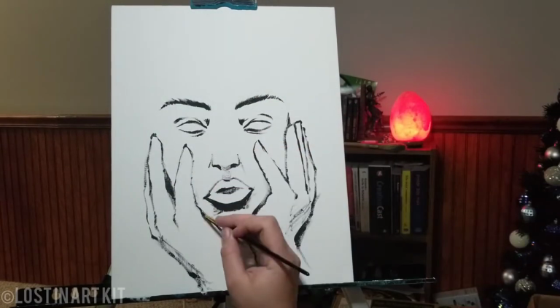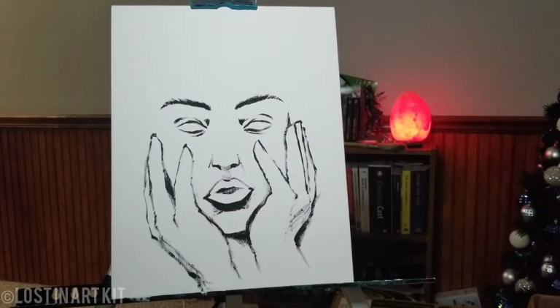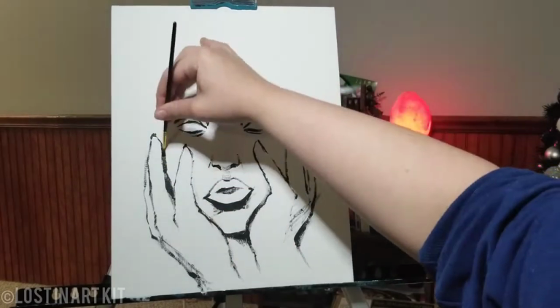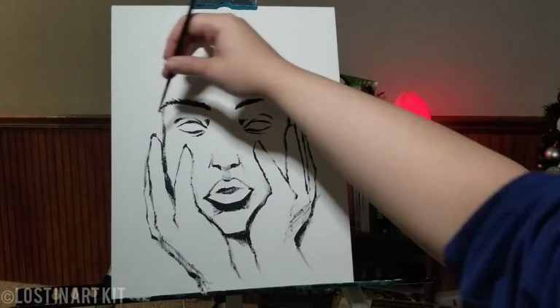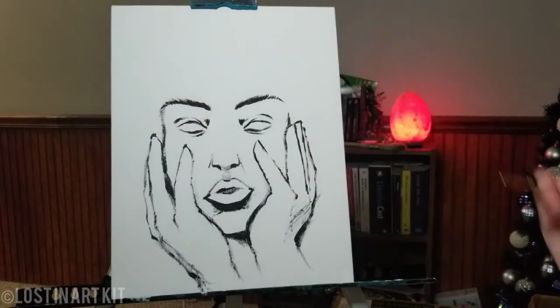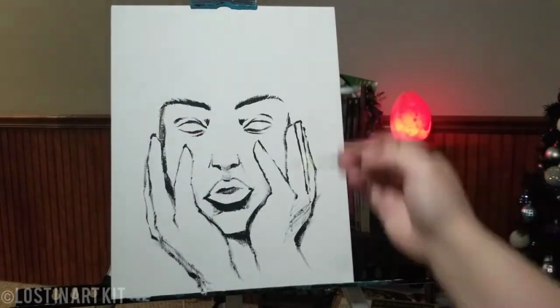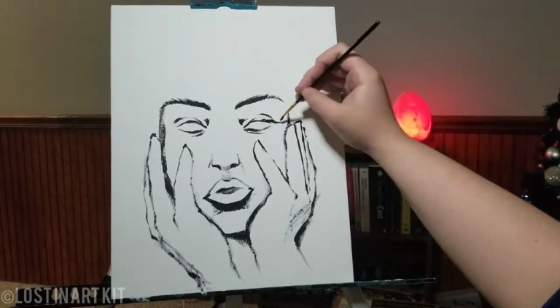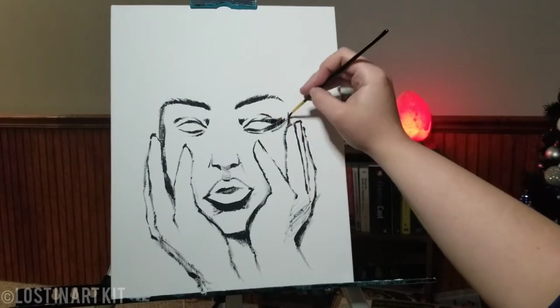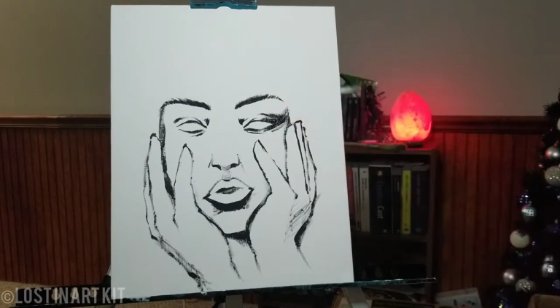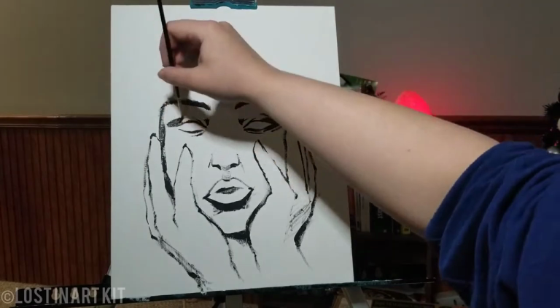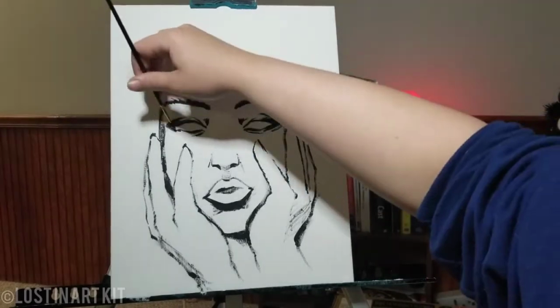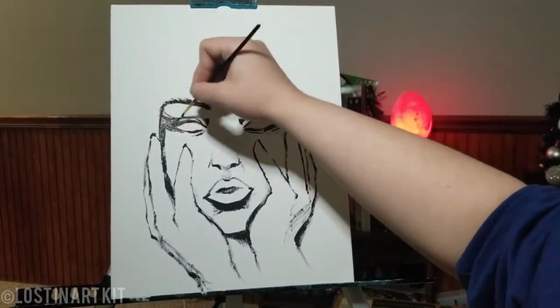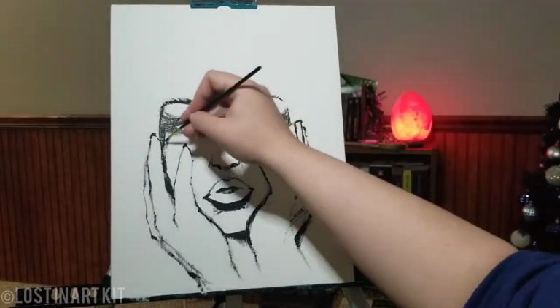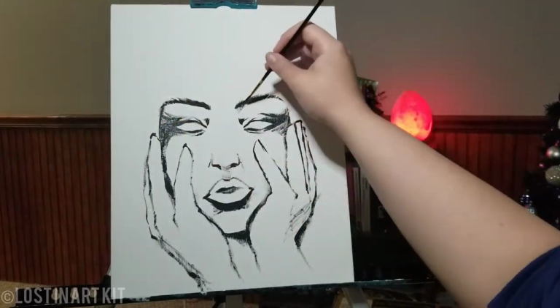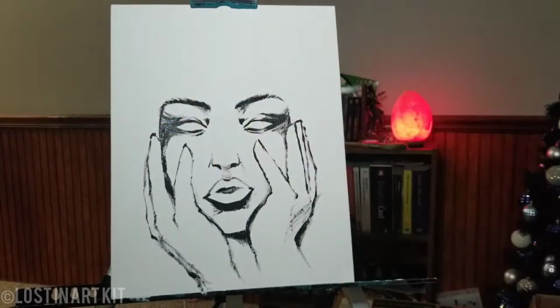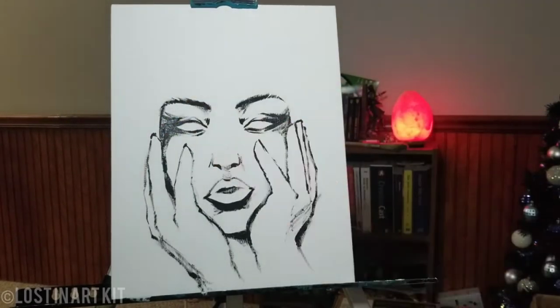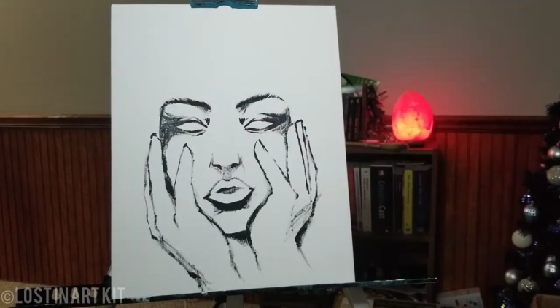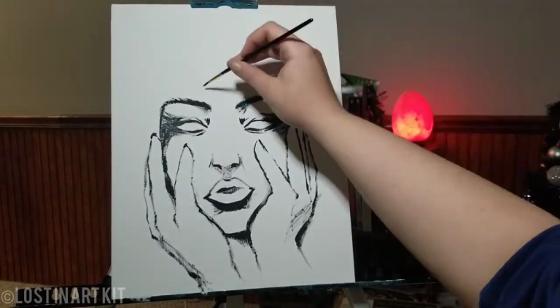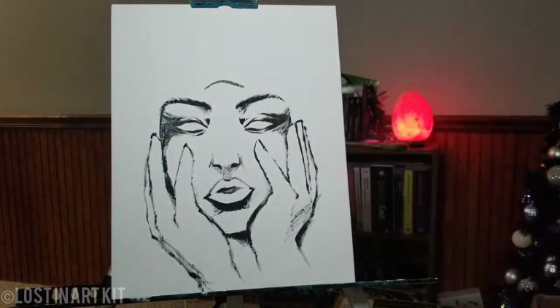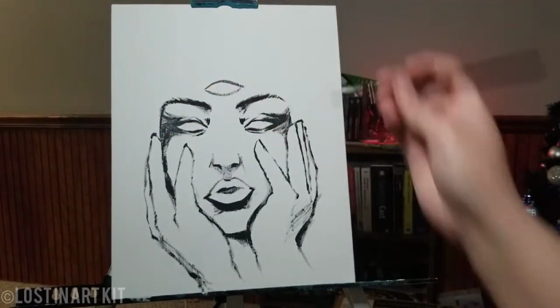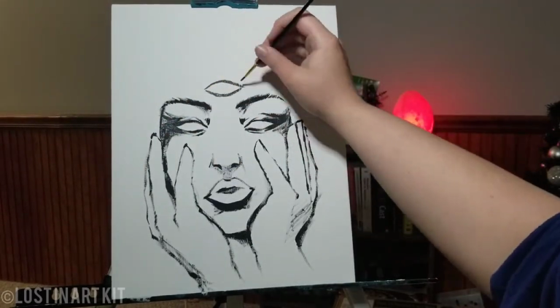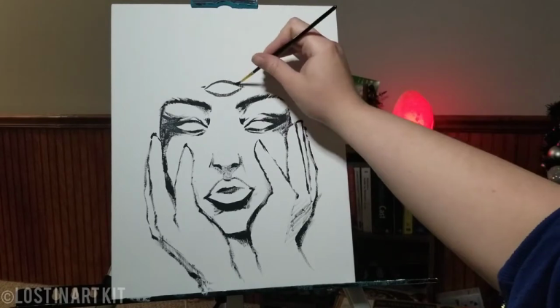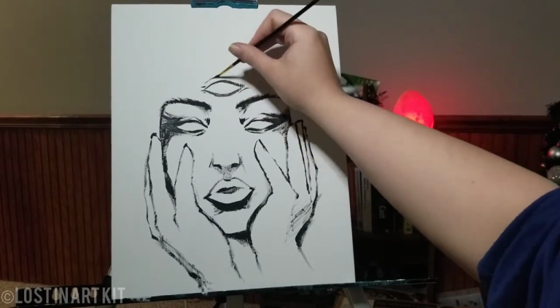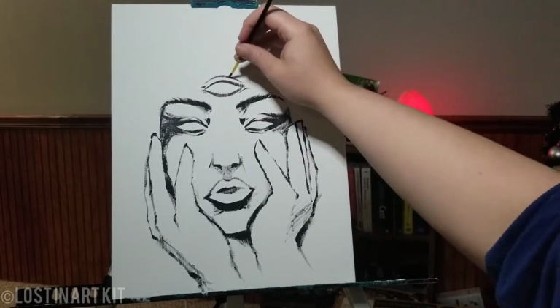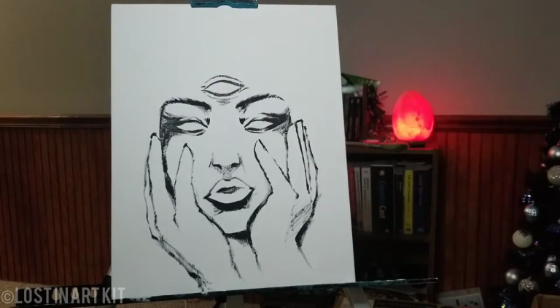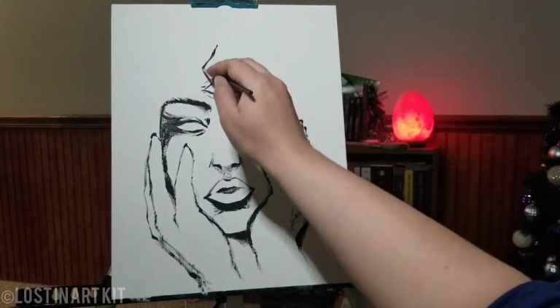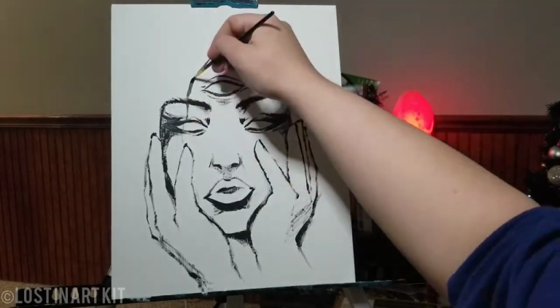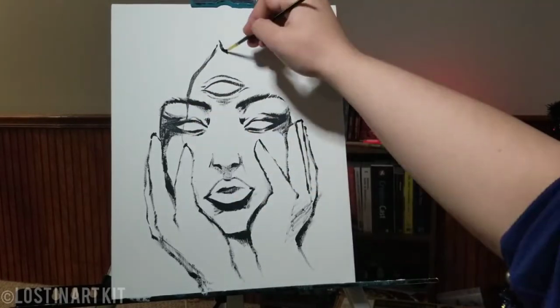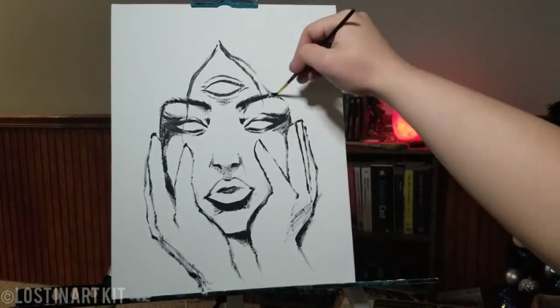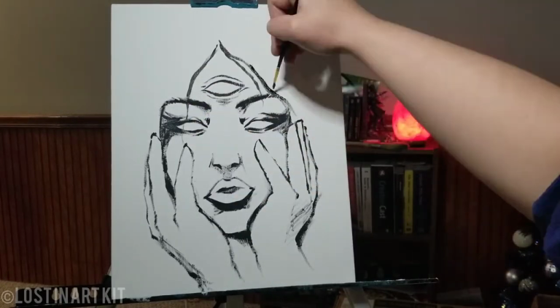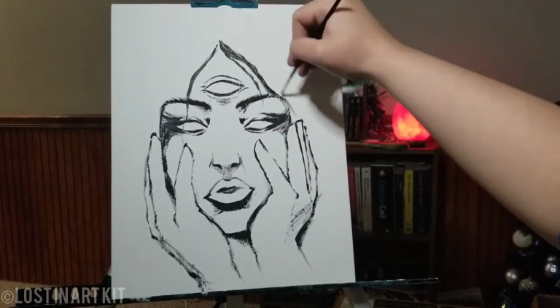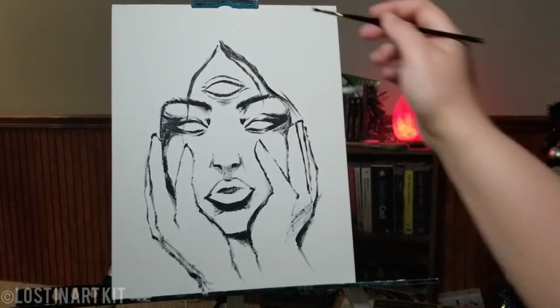Since I was going in with grayscale rather than color, I was a lot more confident with blending colors since there is no color. So I just went right in with it.